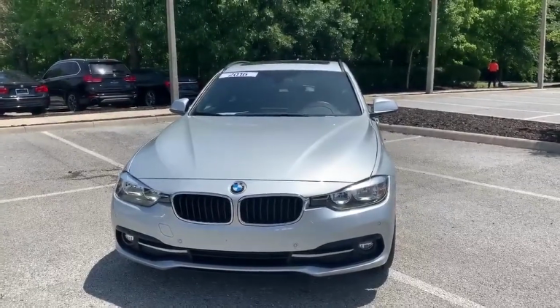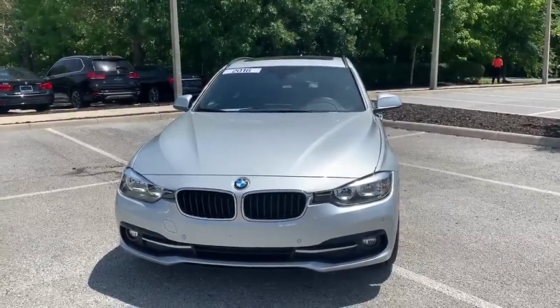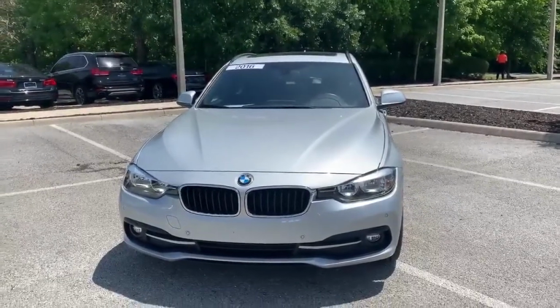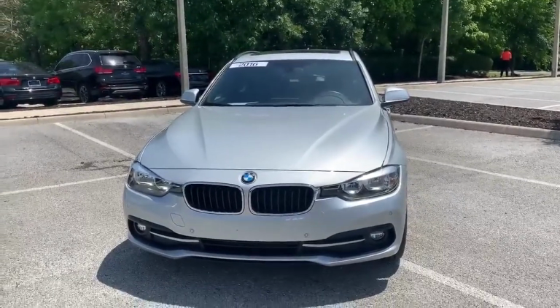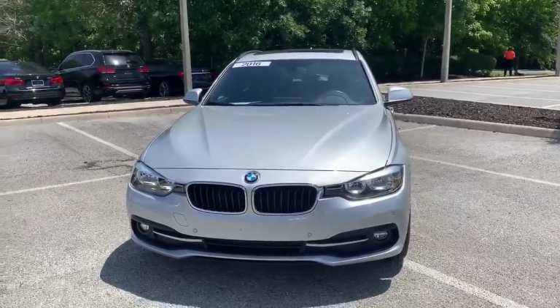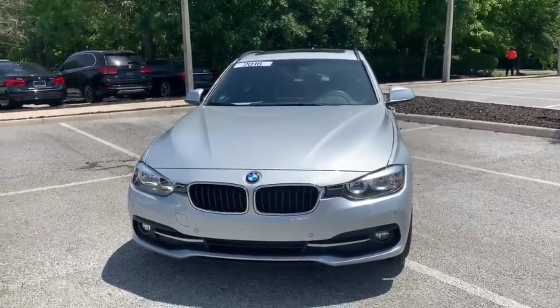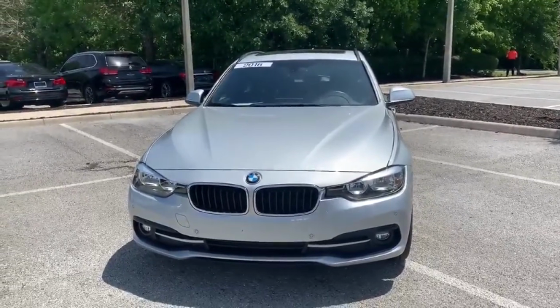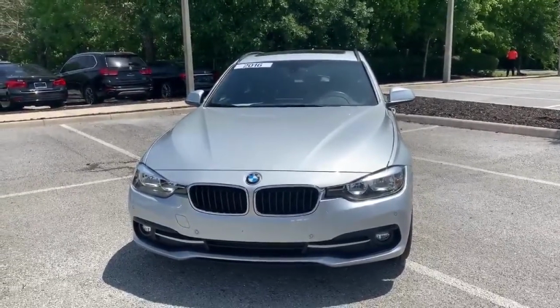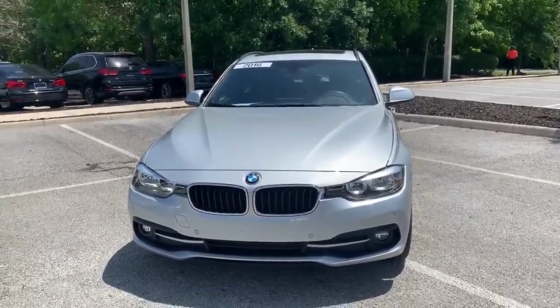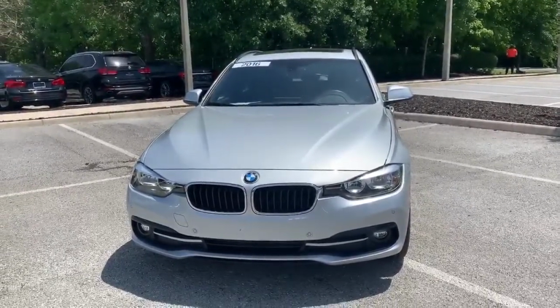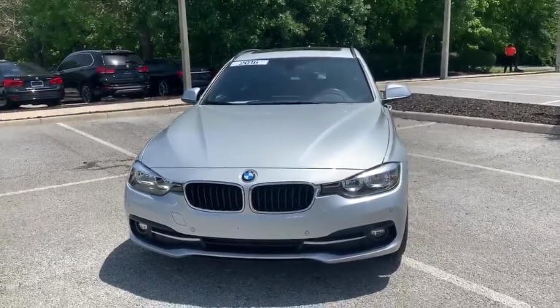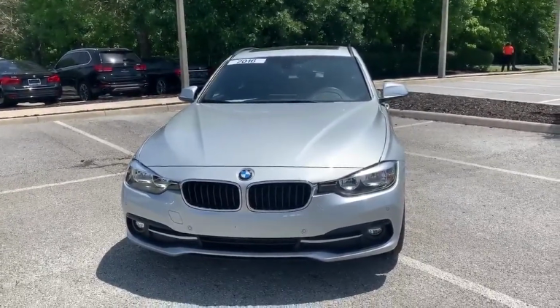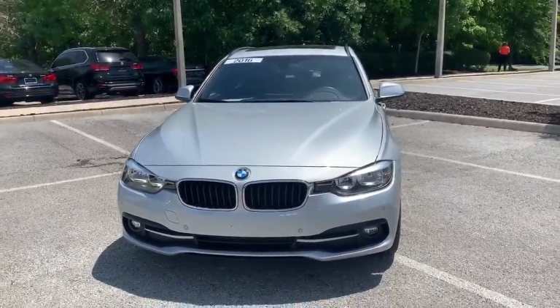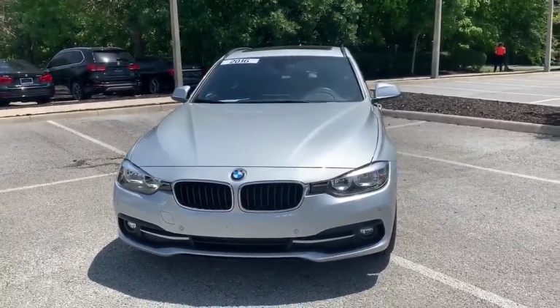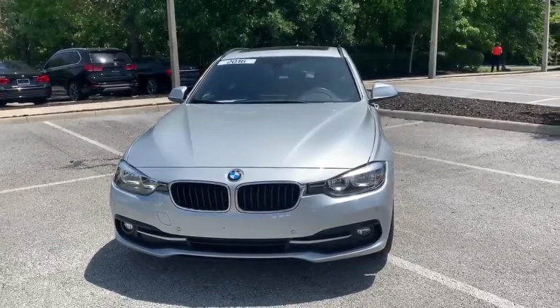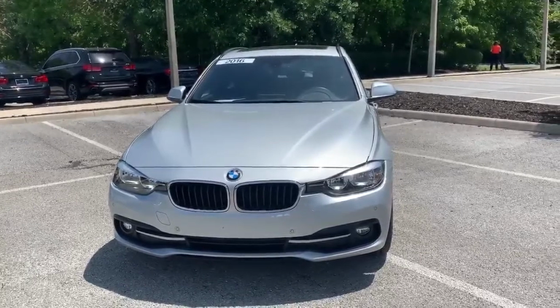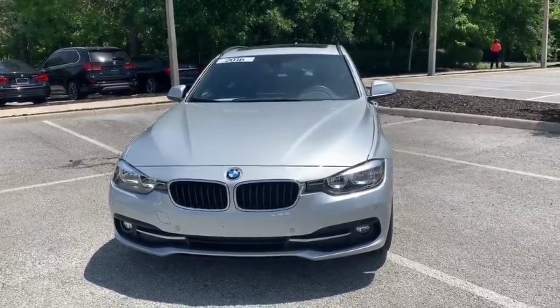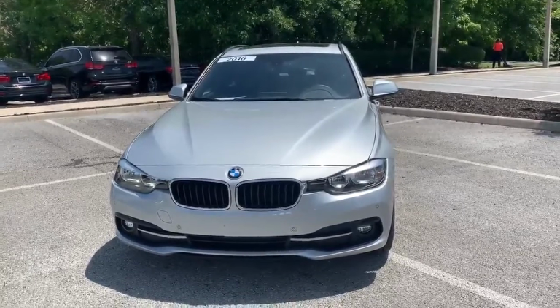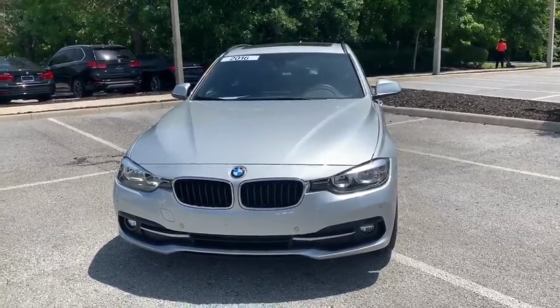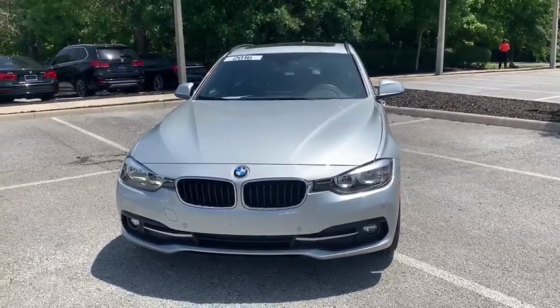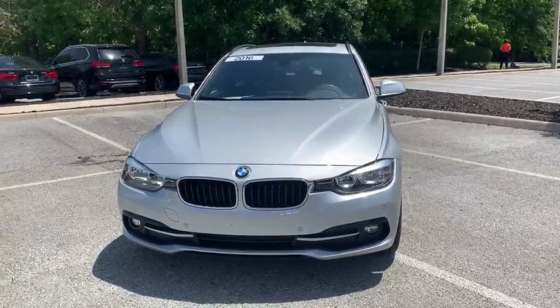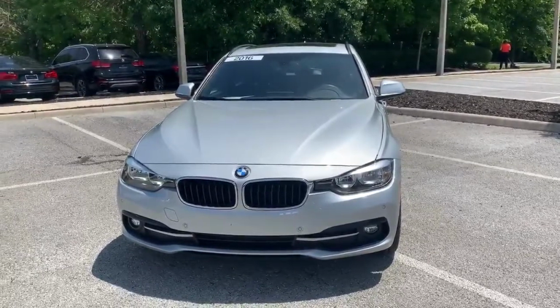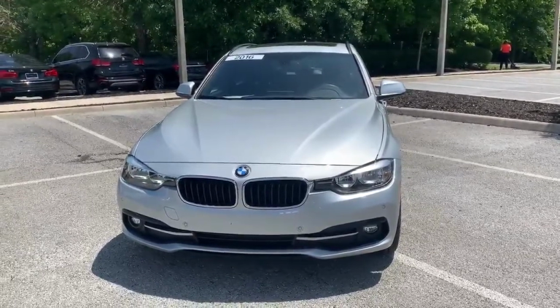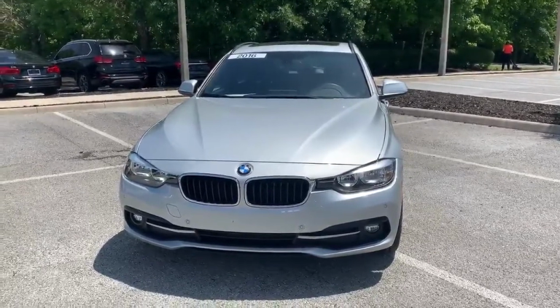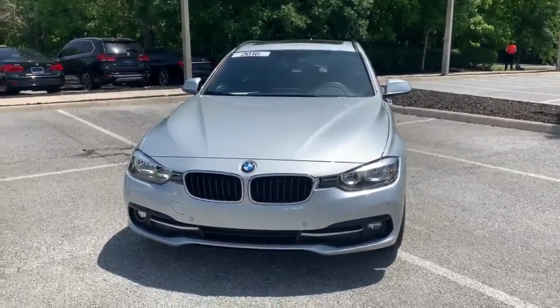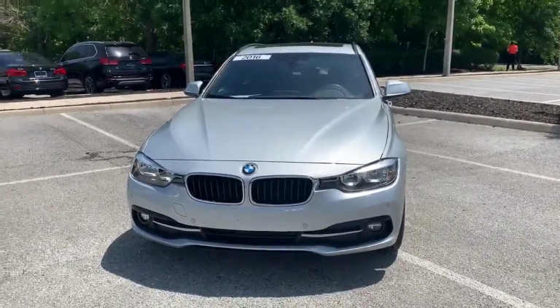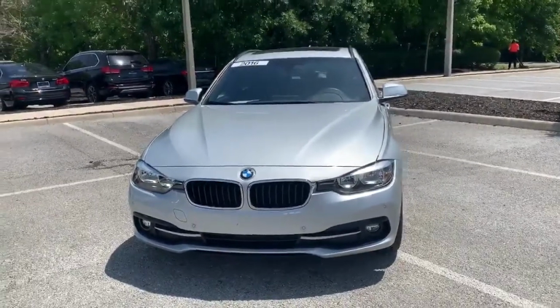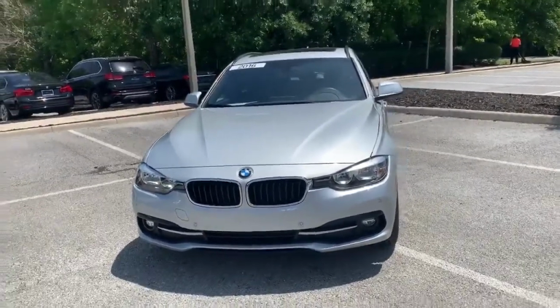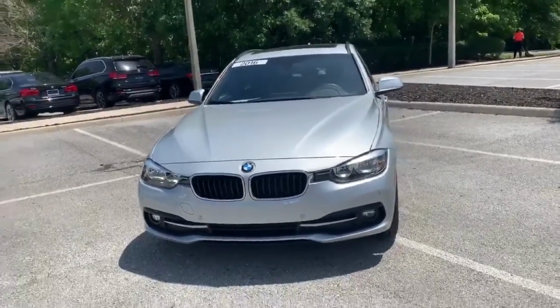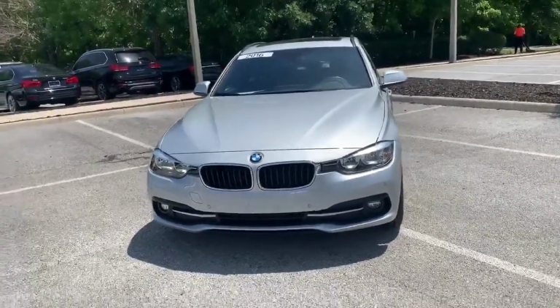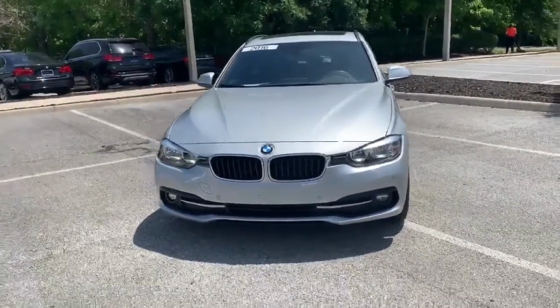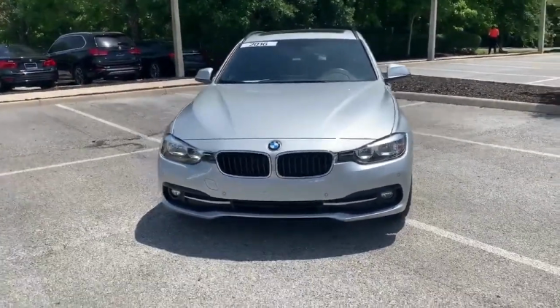Hello there, it's Nicholas from B&B Gainesville, coming to you with a 2016 BMW 328D Wagon — super, super rare, special car for America.